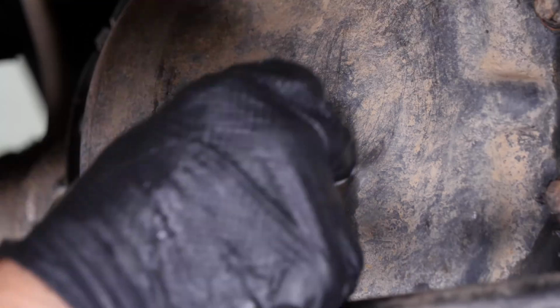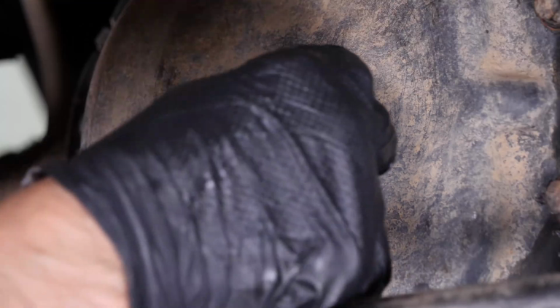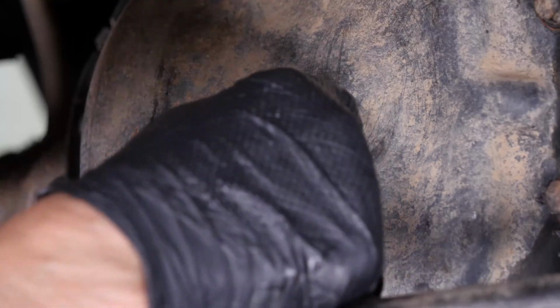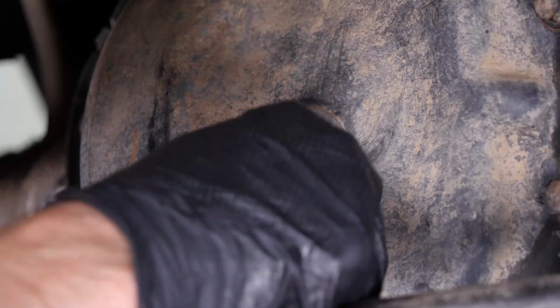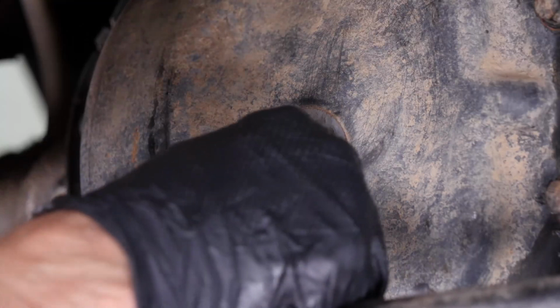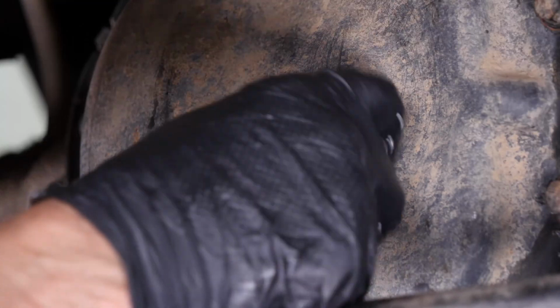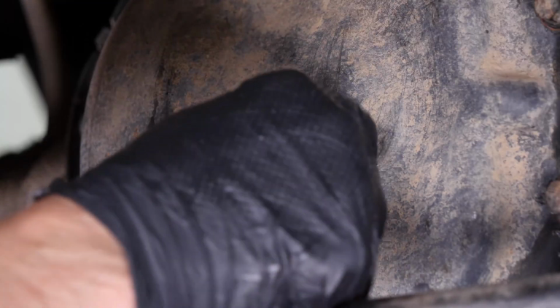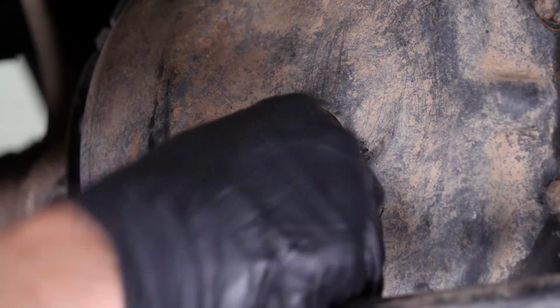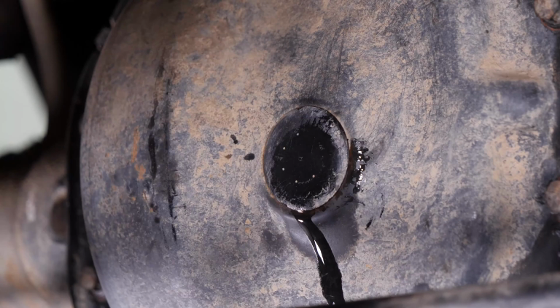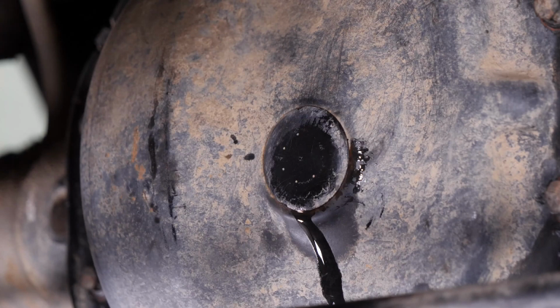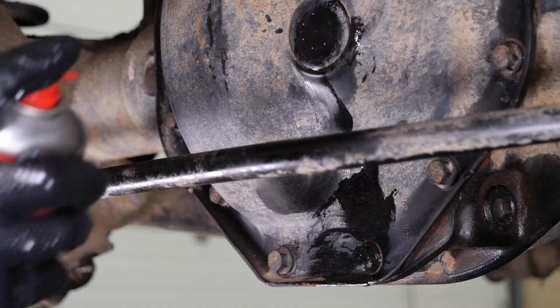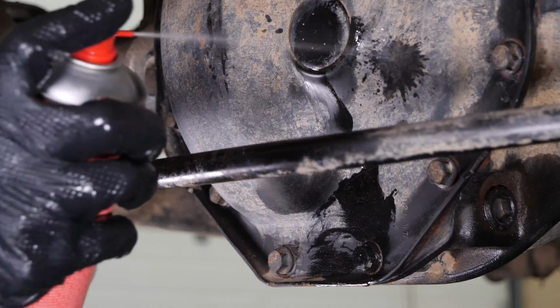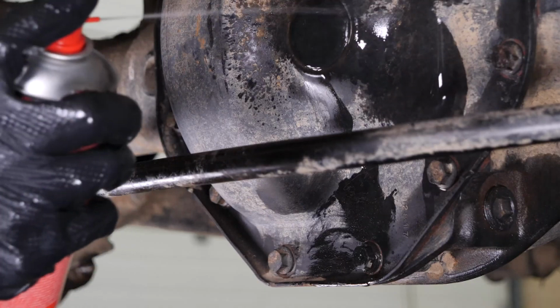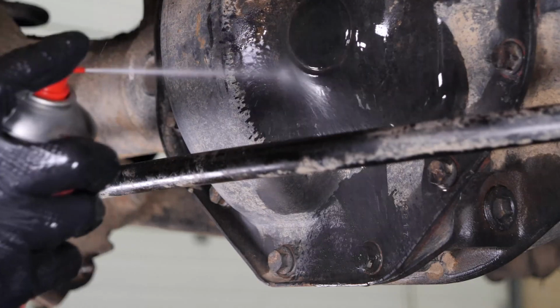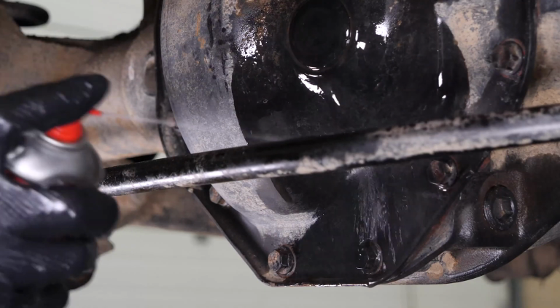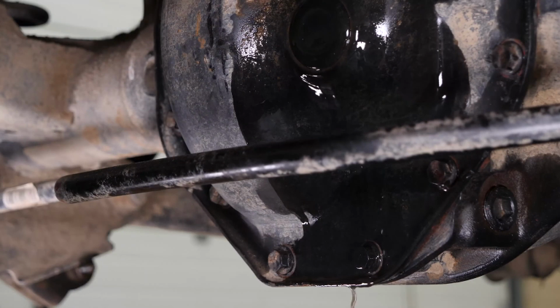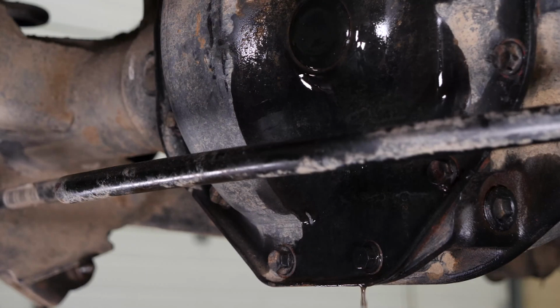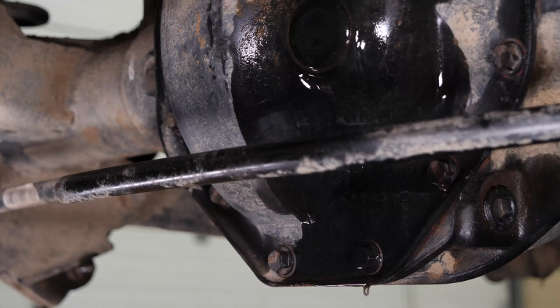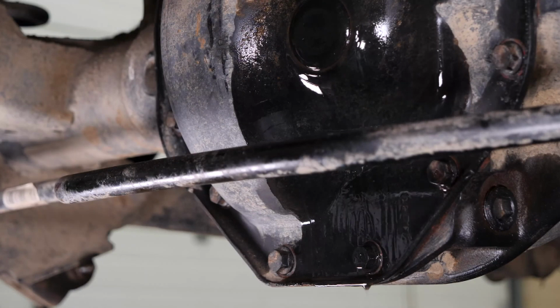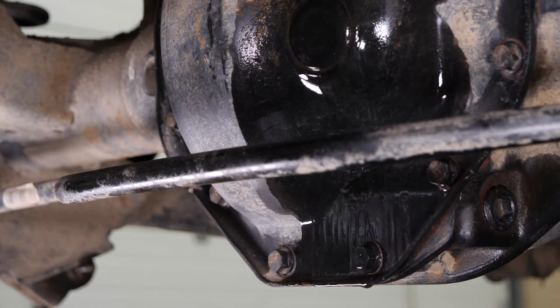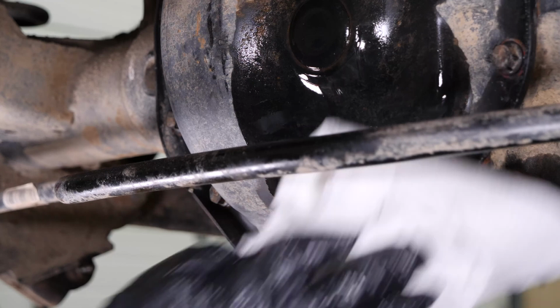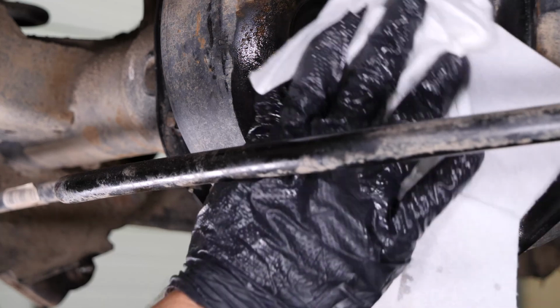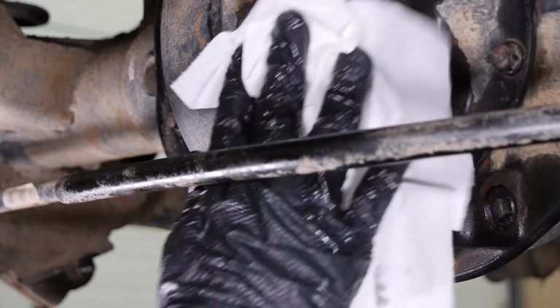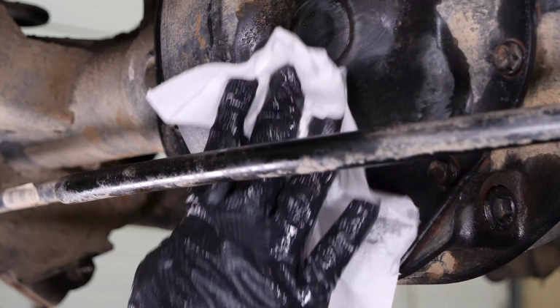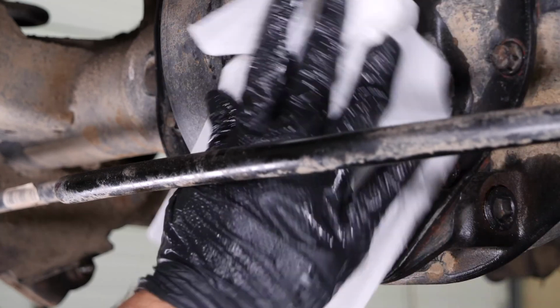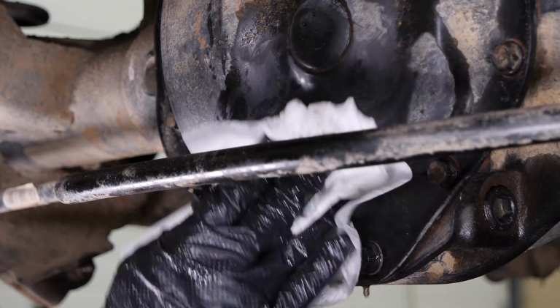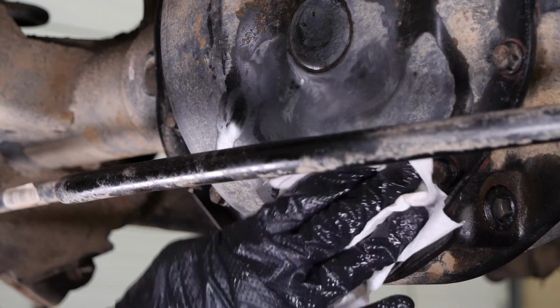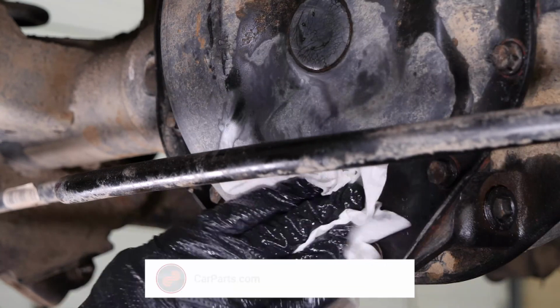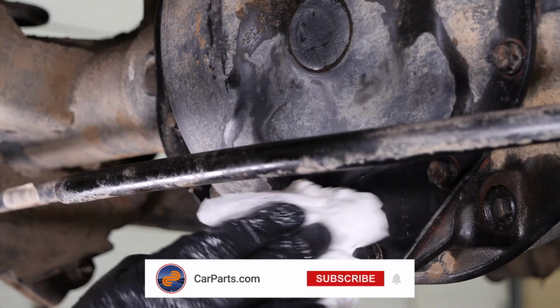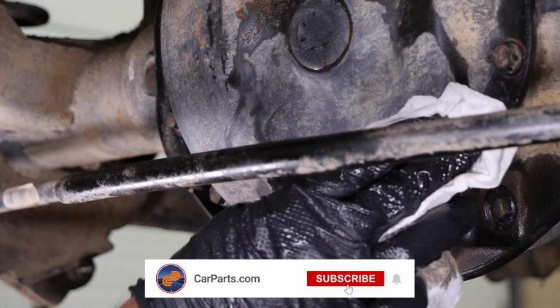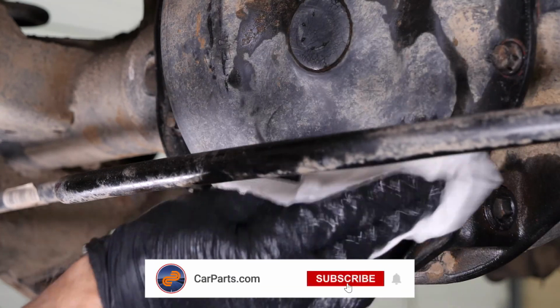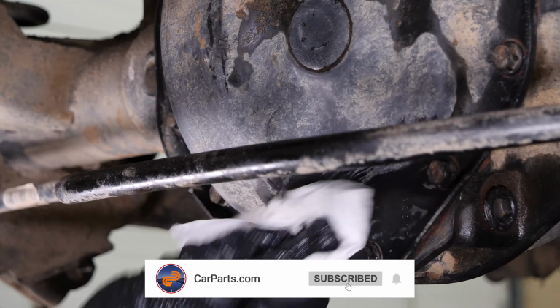Replace the rubber filler plug. Use brake cleaner and paper towels to clean up any fluid overflow from the differential. Operation complete.